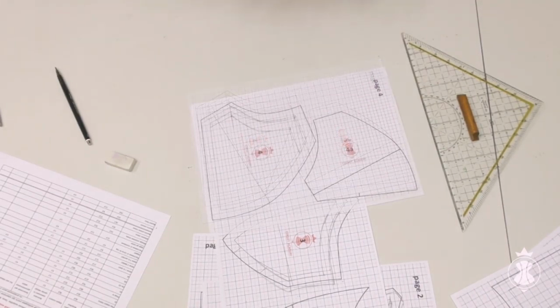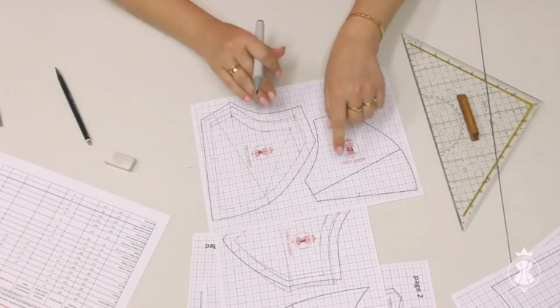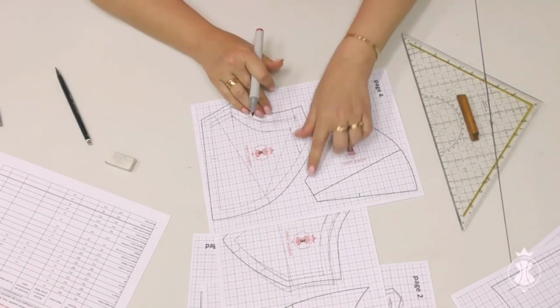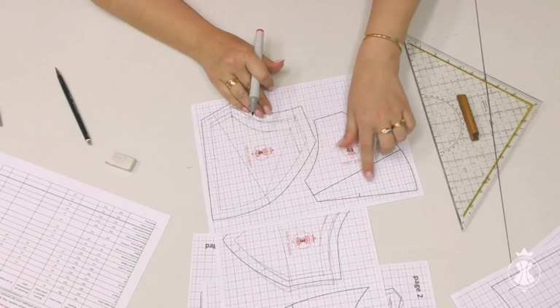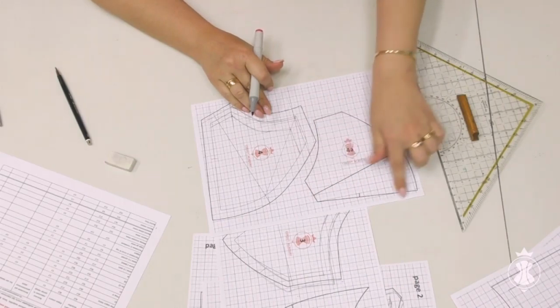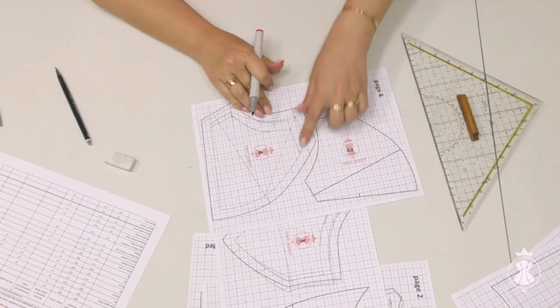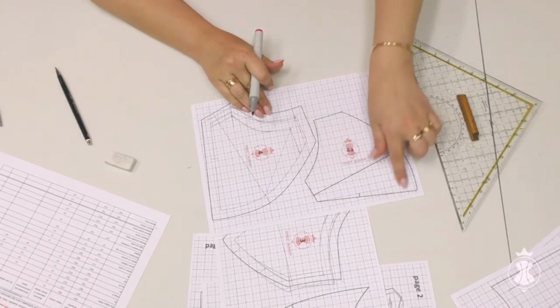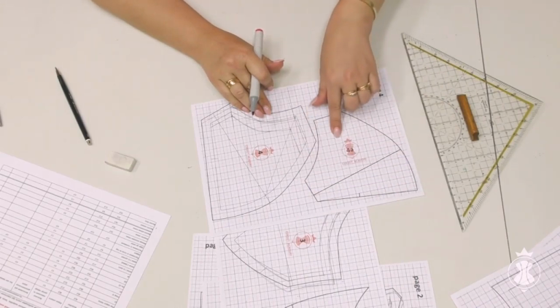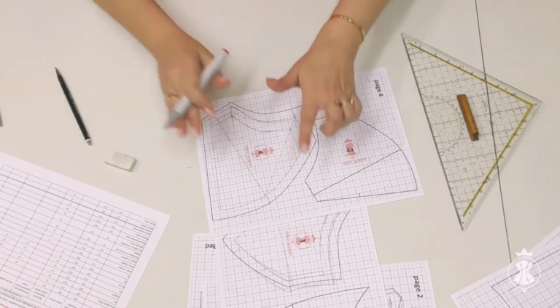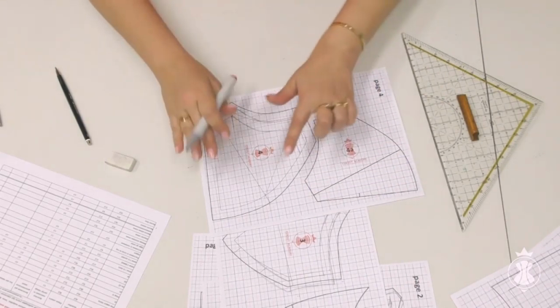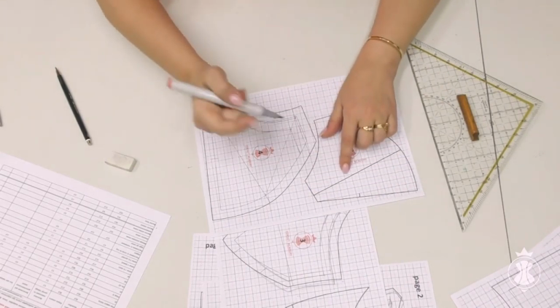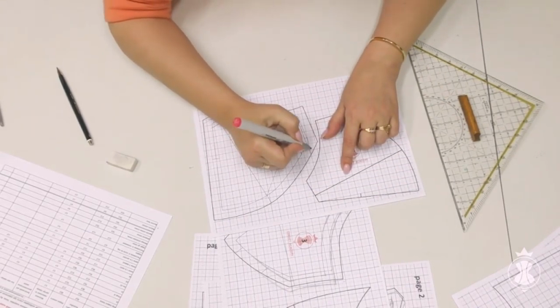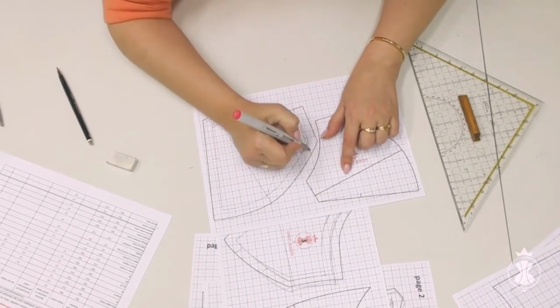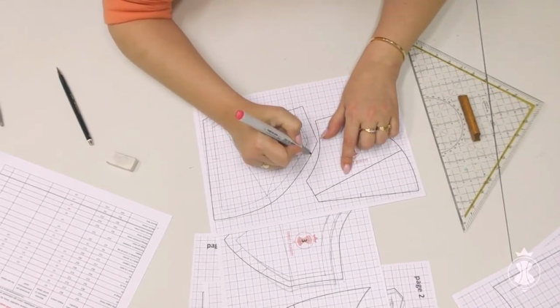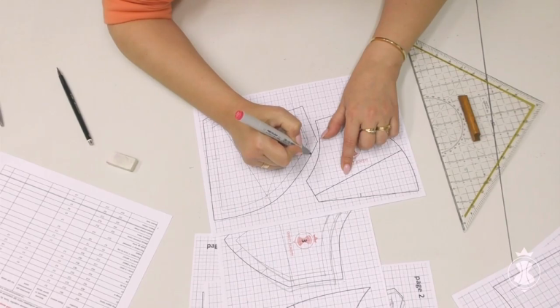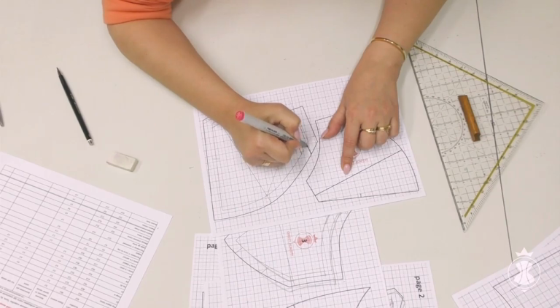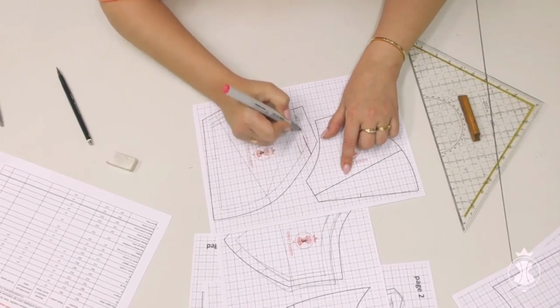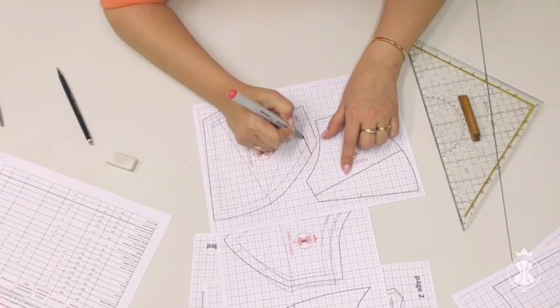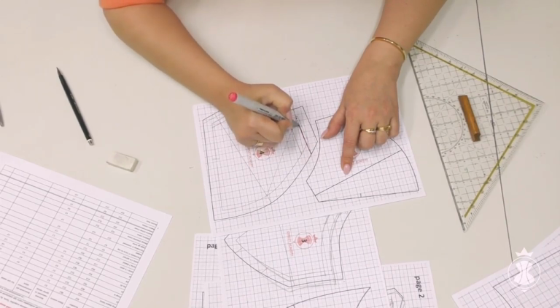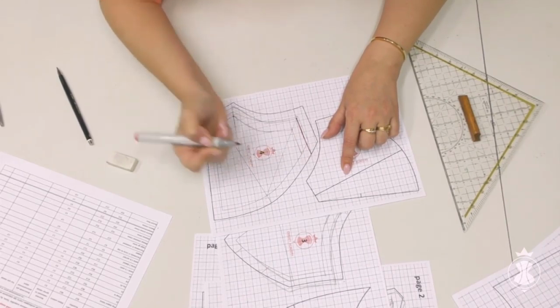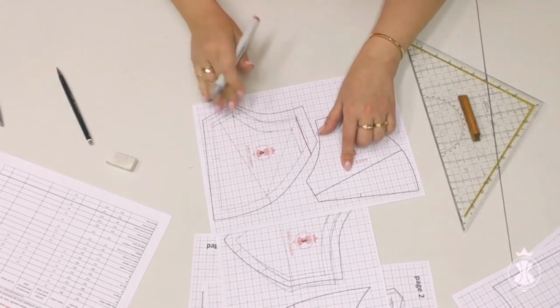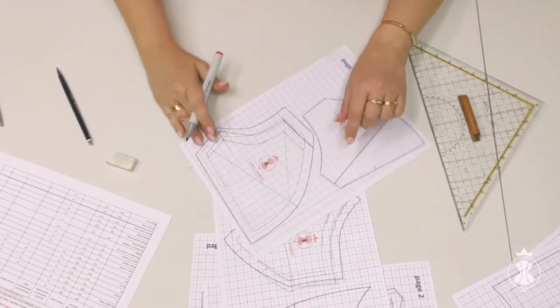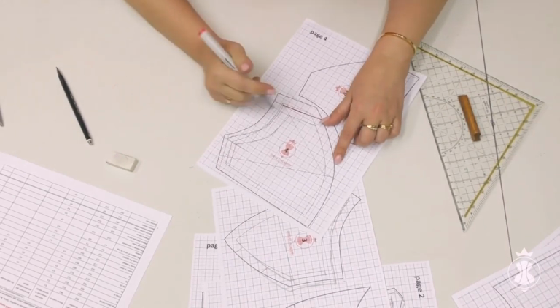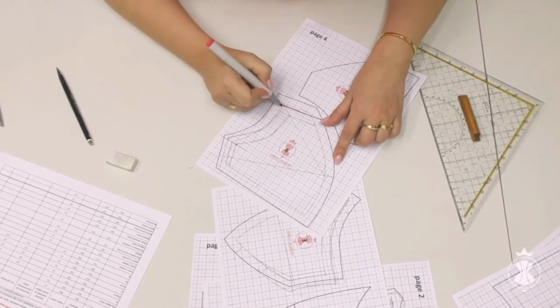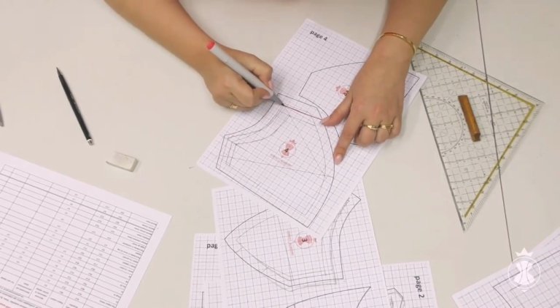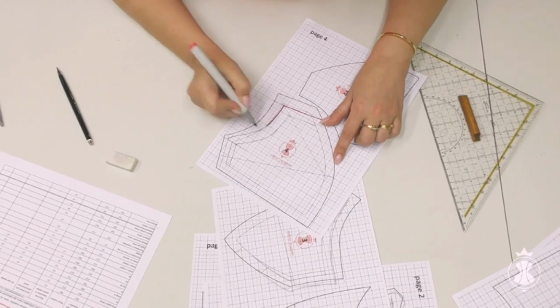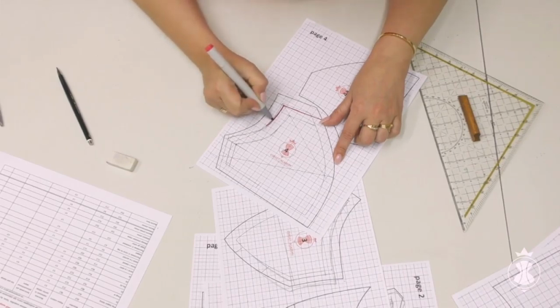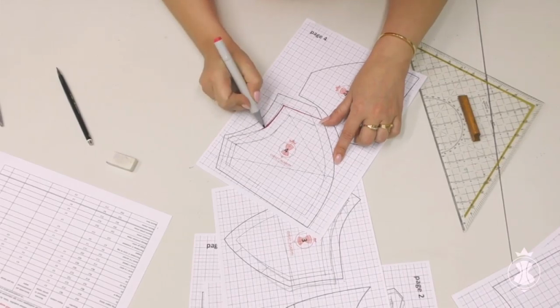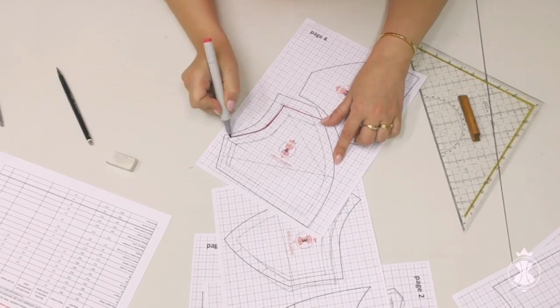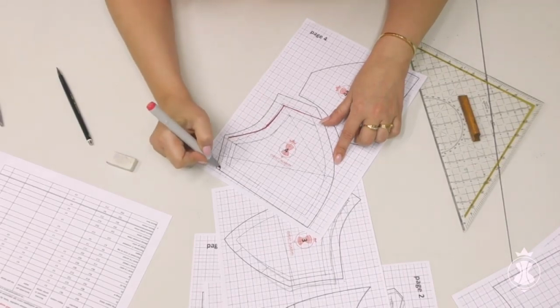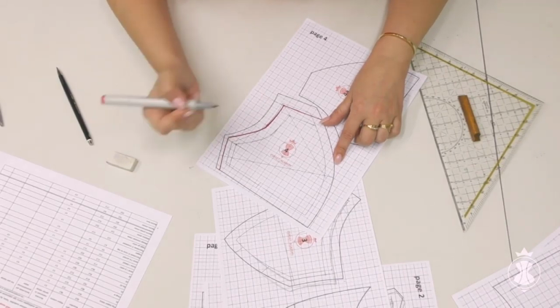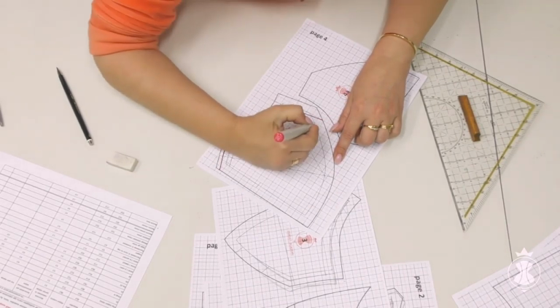I outline the new lines of the side cup piece. For the alterations on the cup patterns without seam allowance, I recommend making them on the light box using our new patterns for better accuracy.